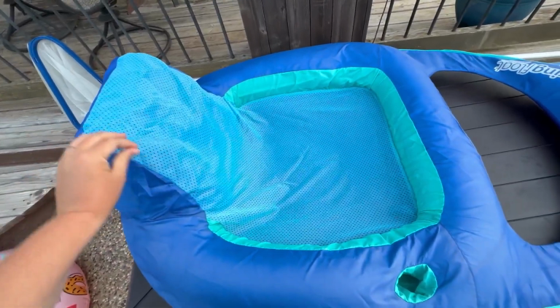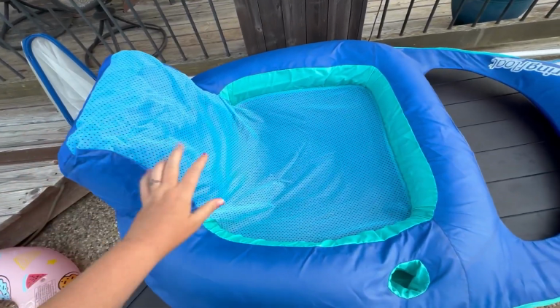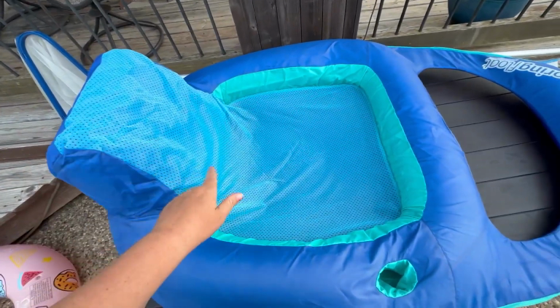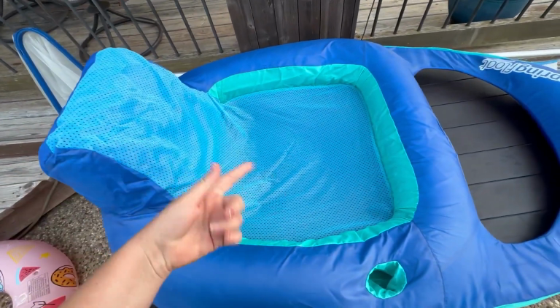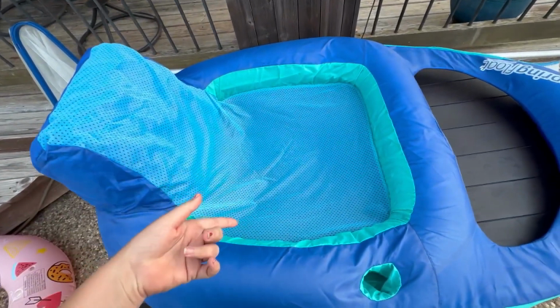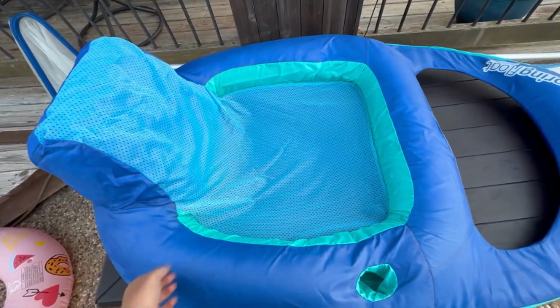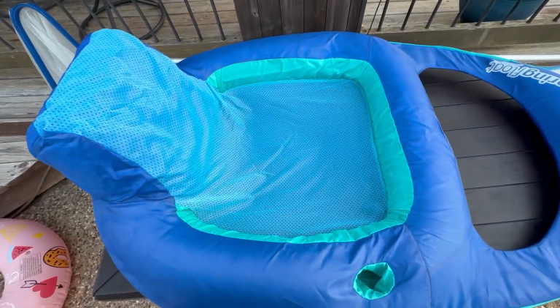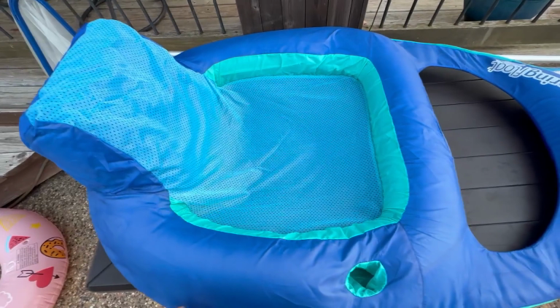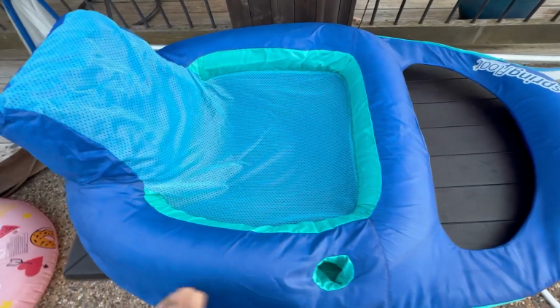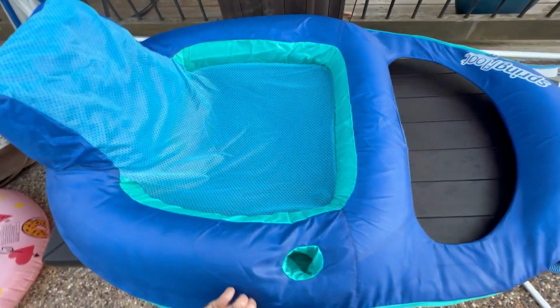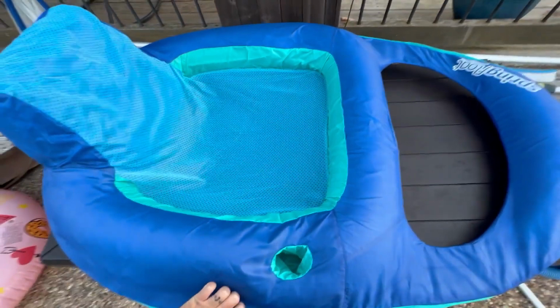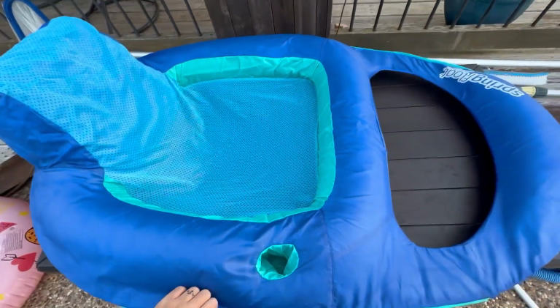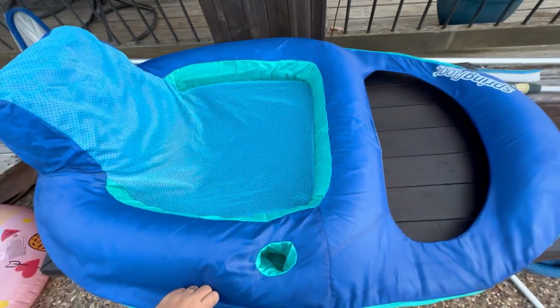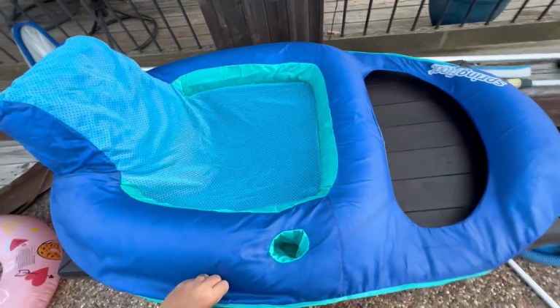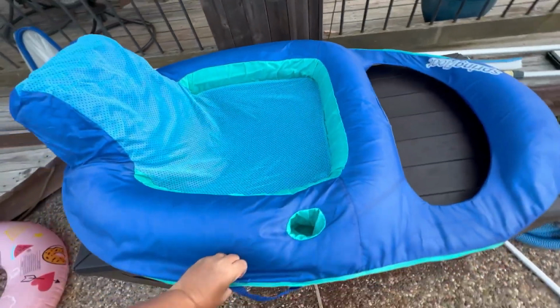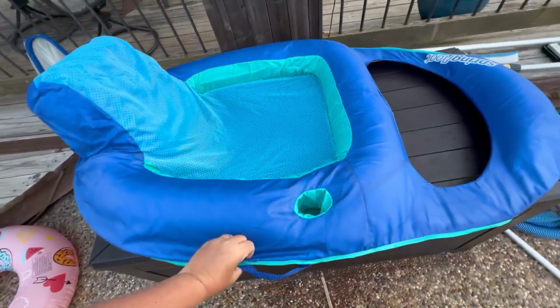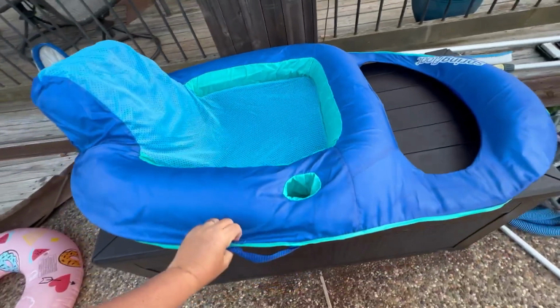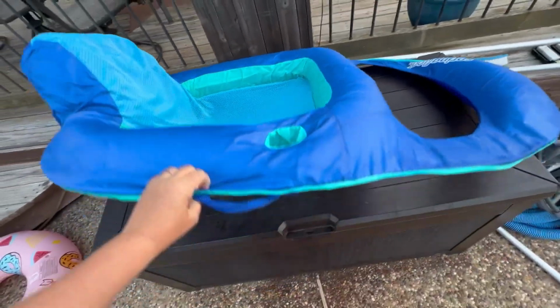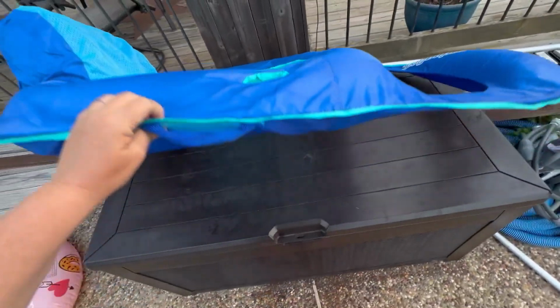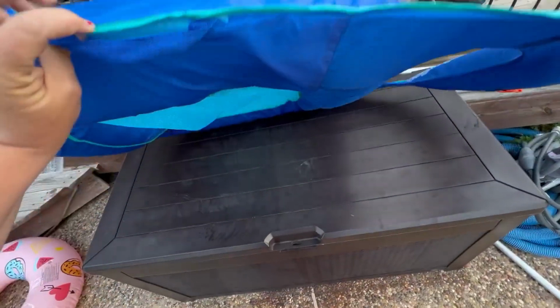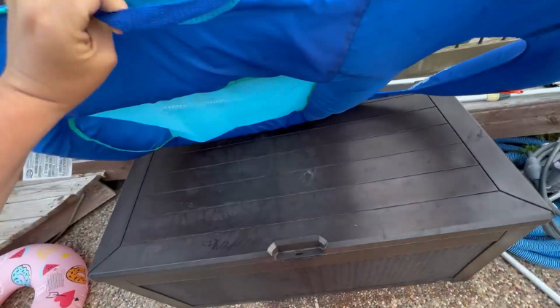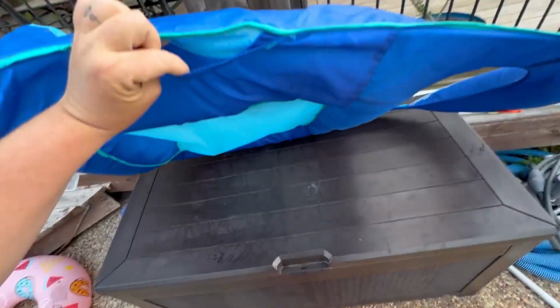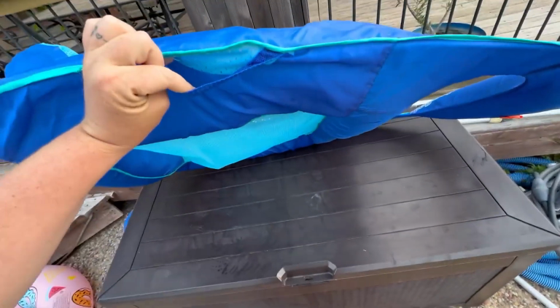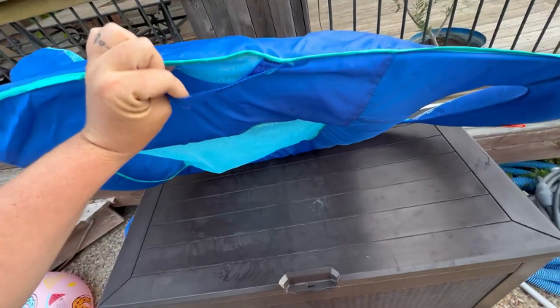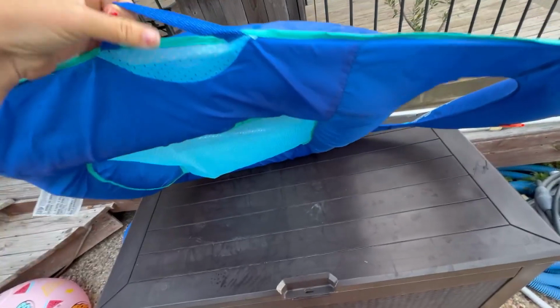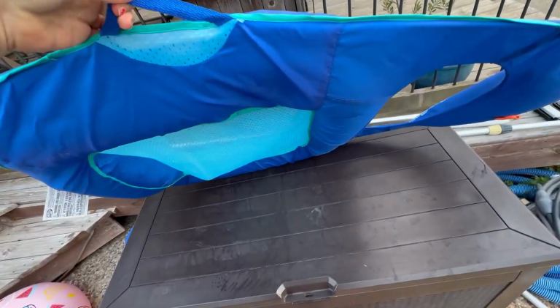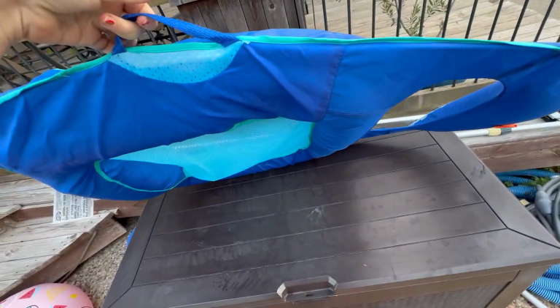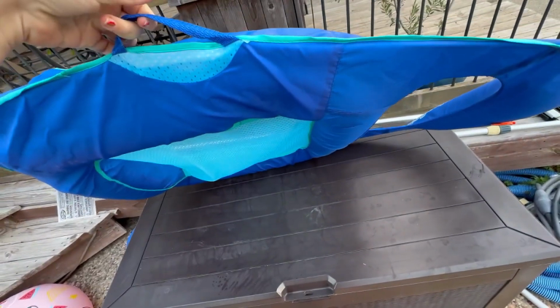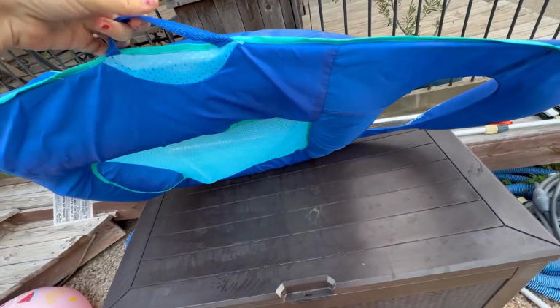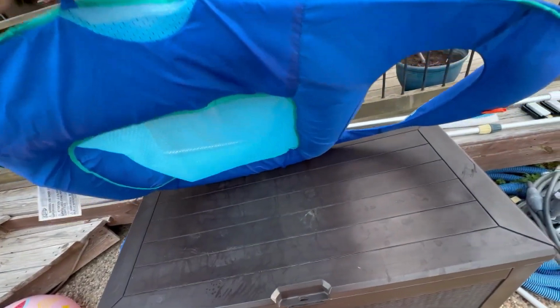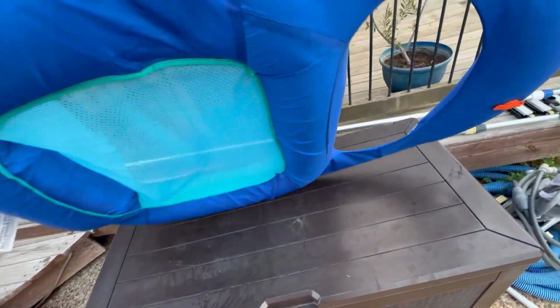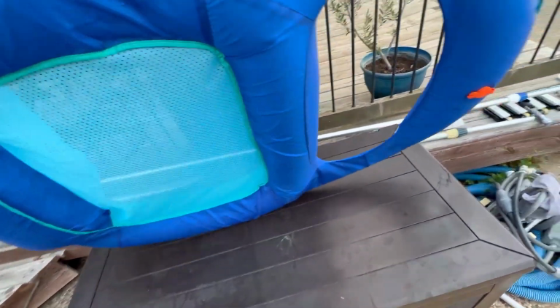I like that I can get wet underneath — it's not too hot like all-plastic floats. It's got some handles here, which is nice, and it also folds up nicely for storage.